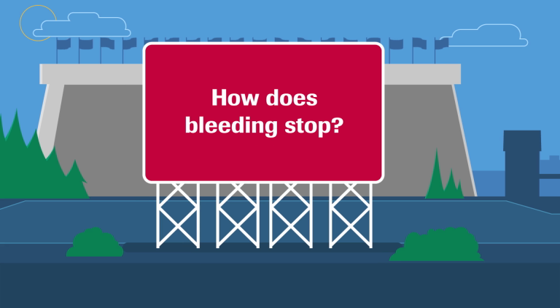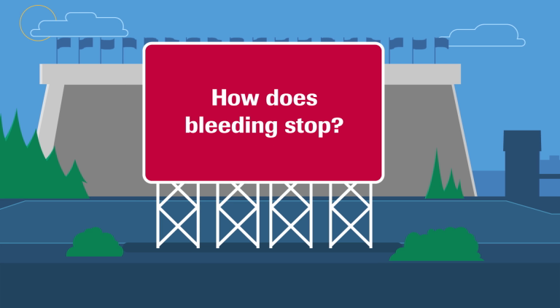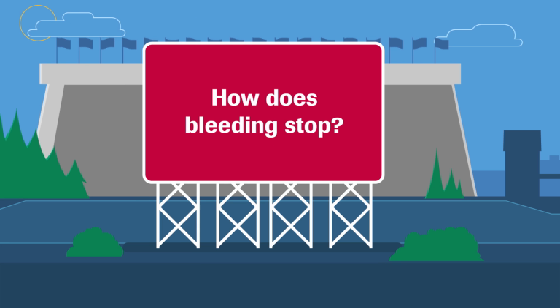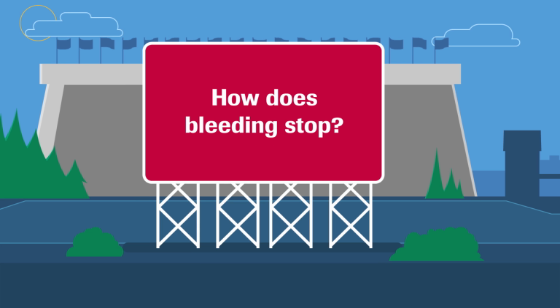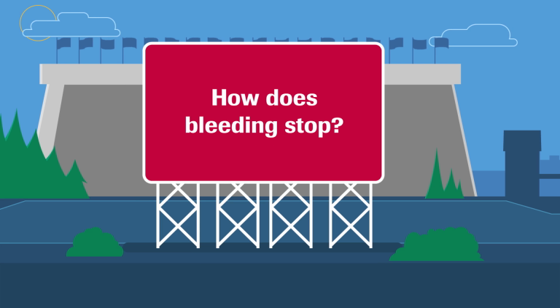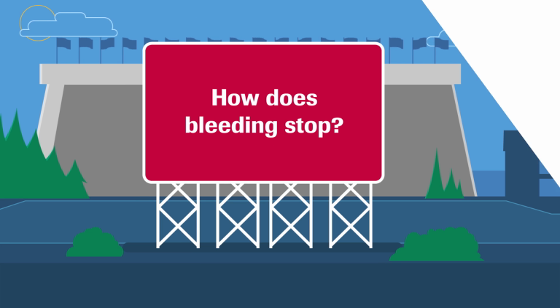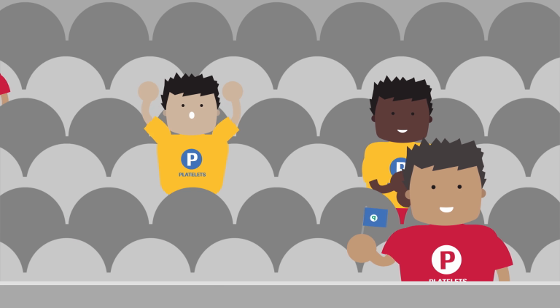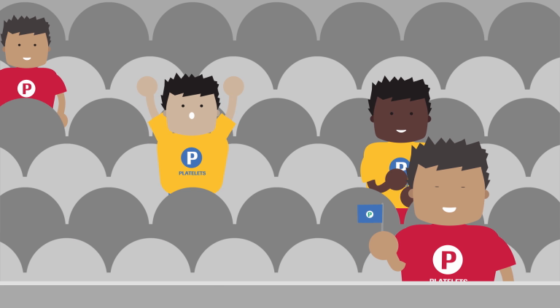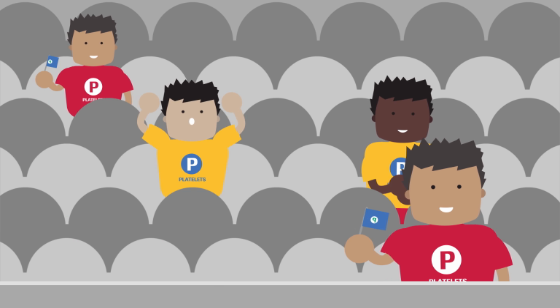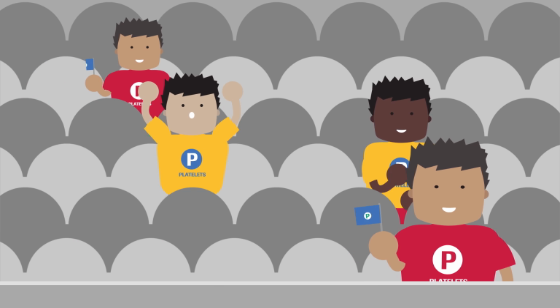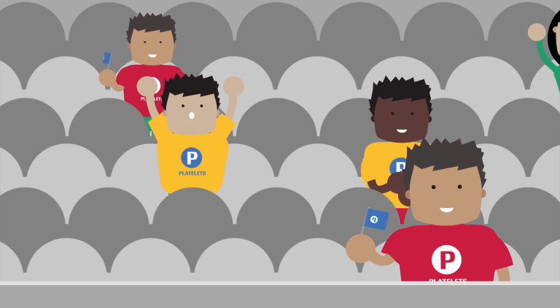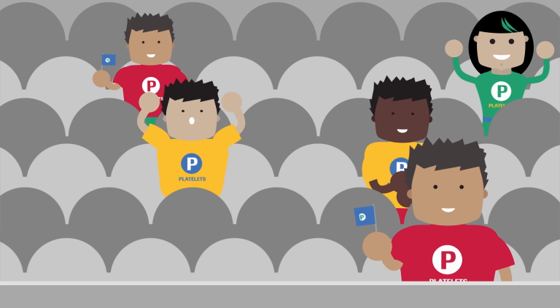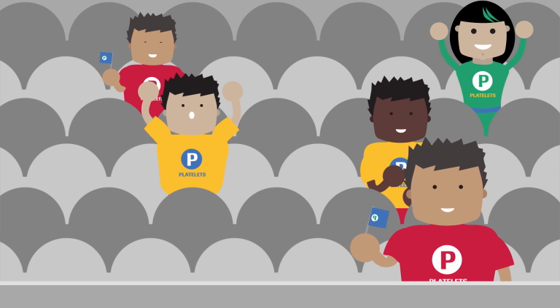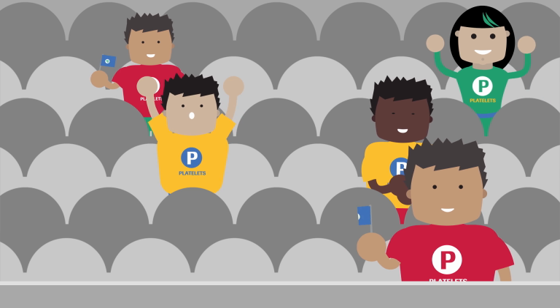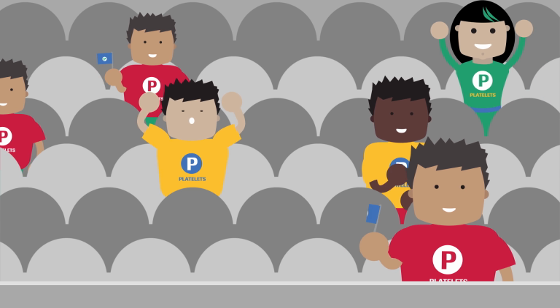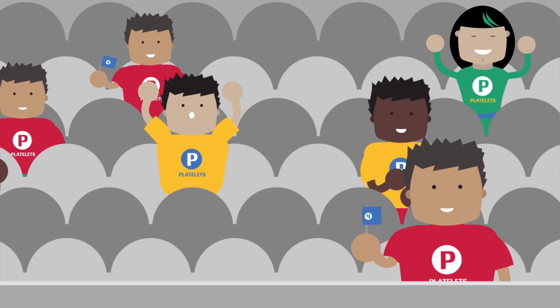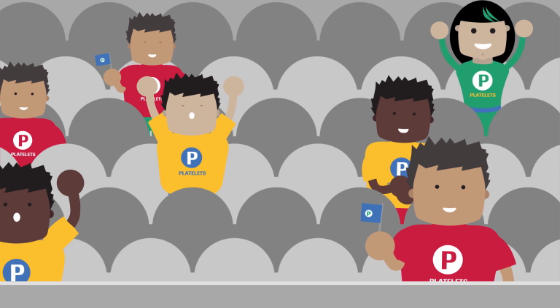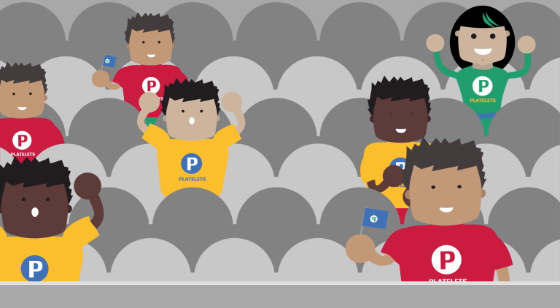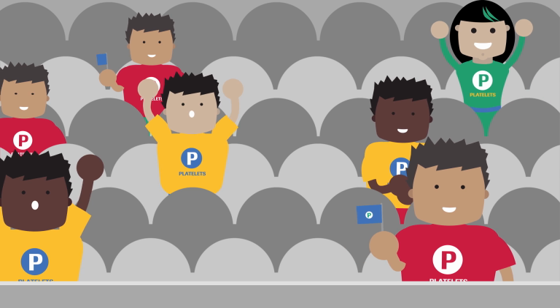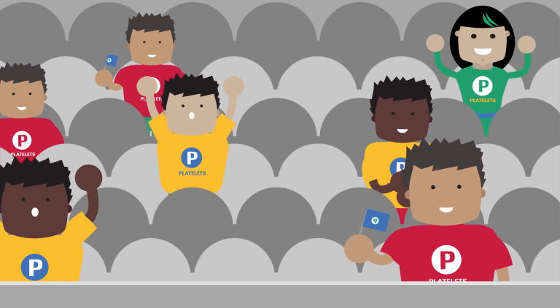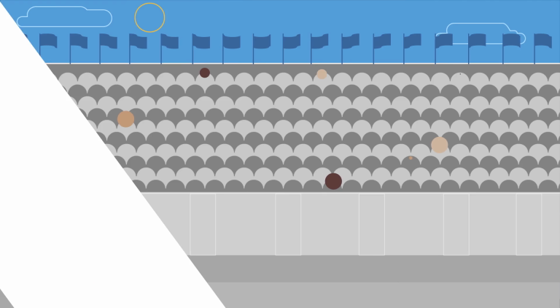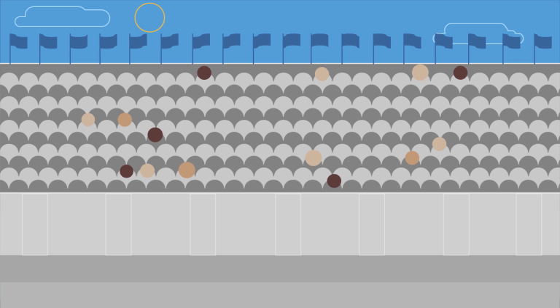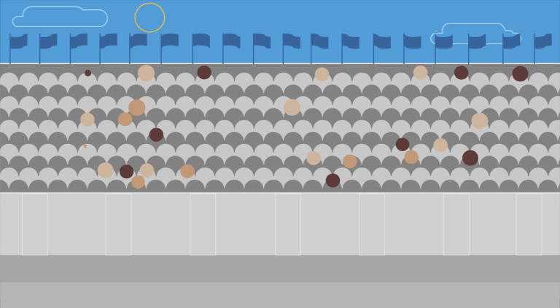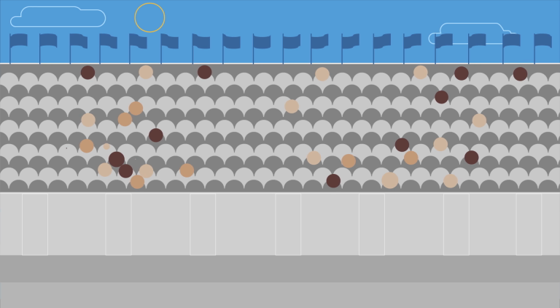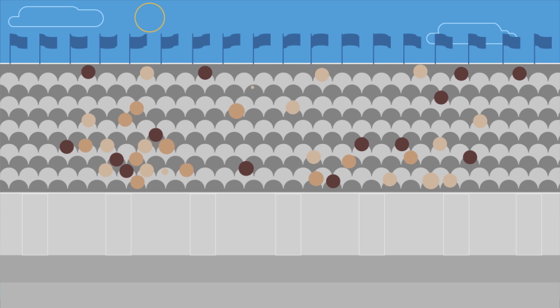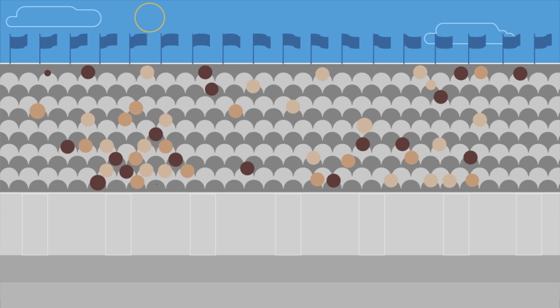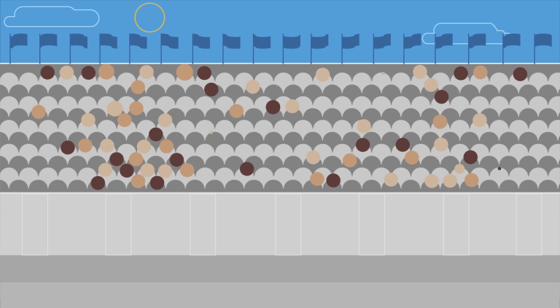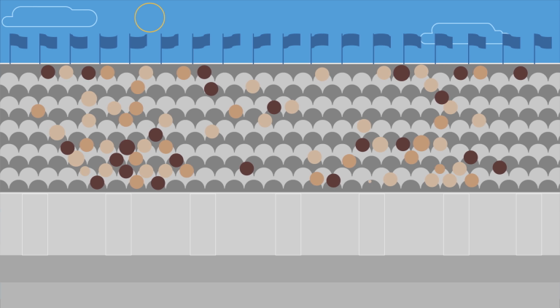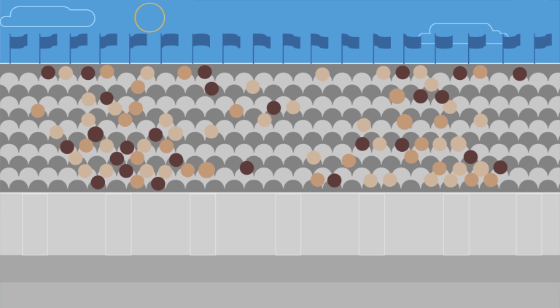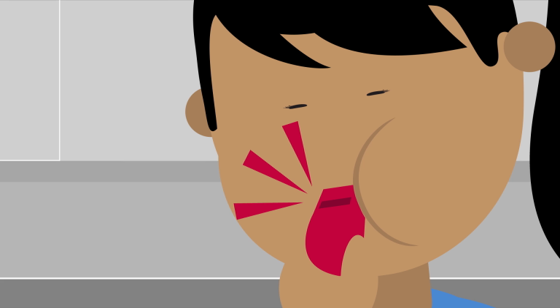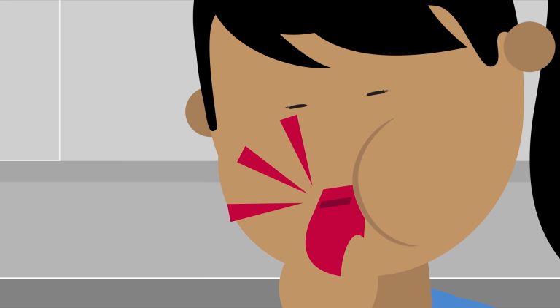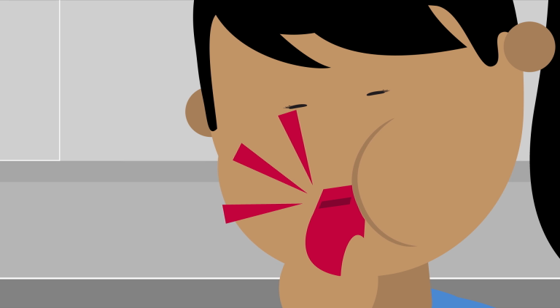How does bleeding stop? The first to arrive are the platelets, attracted to damaged blood vessels — a bit like spectators attracted to the sports arena, where the action takes place. The competition begins.